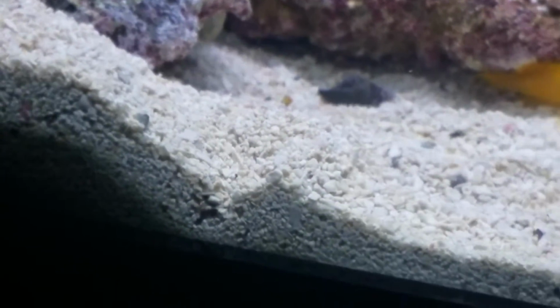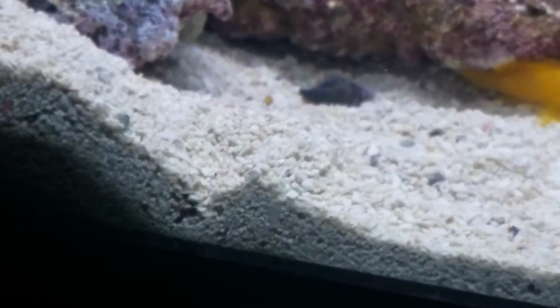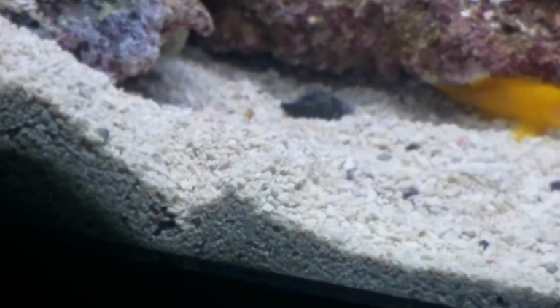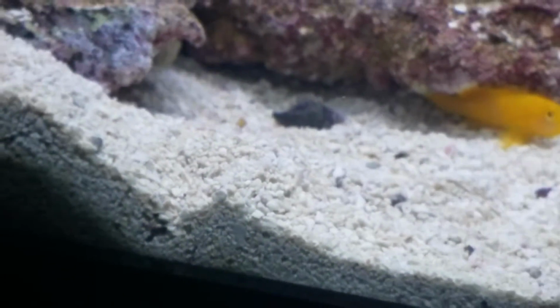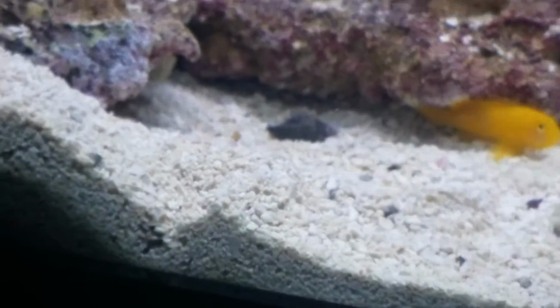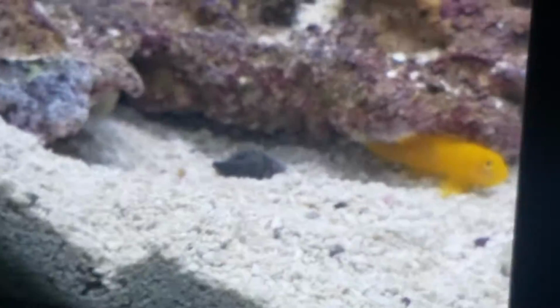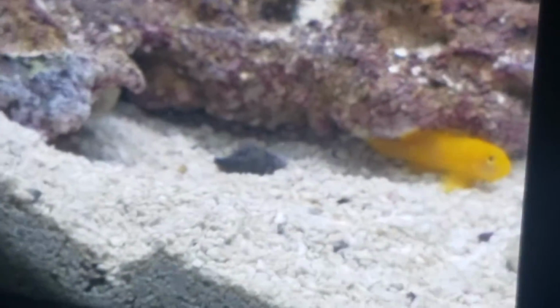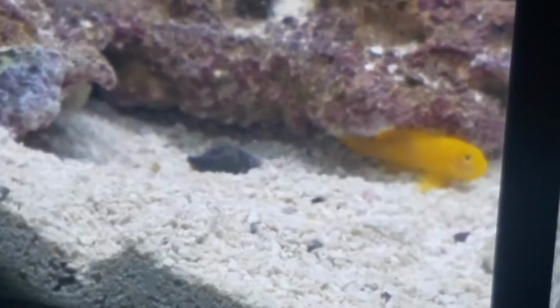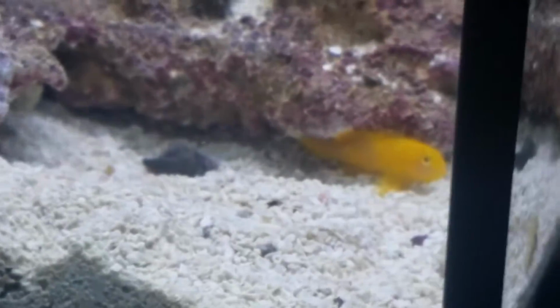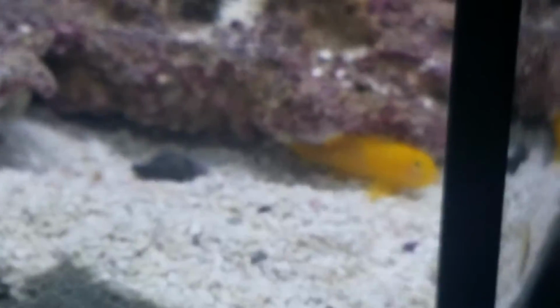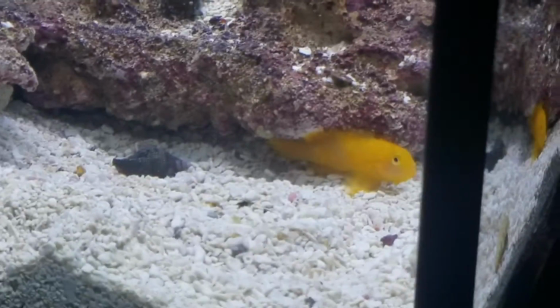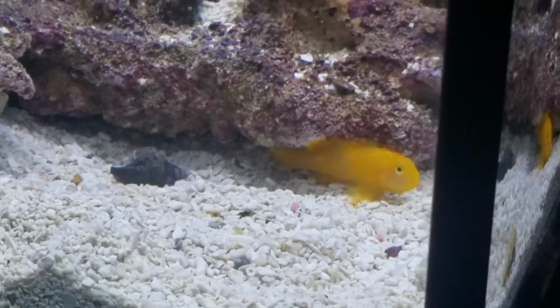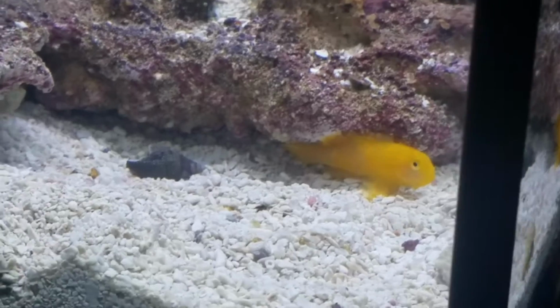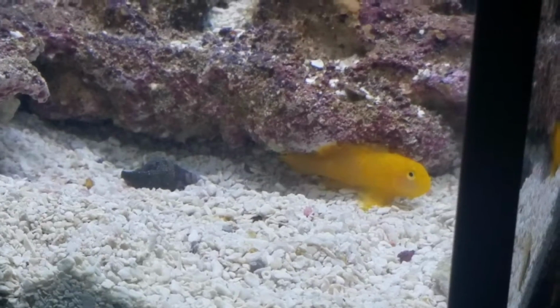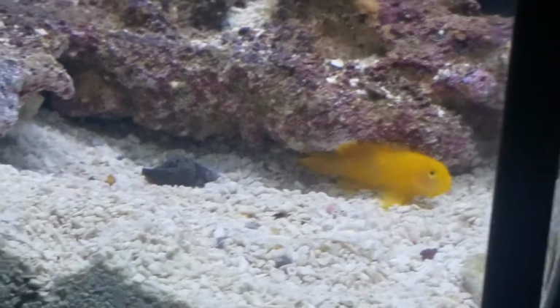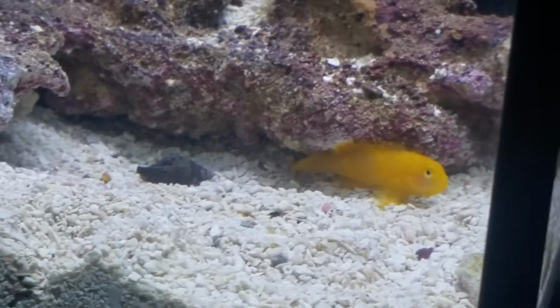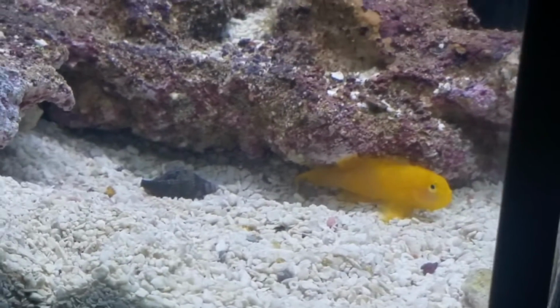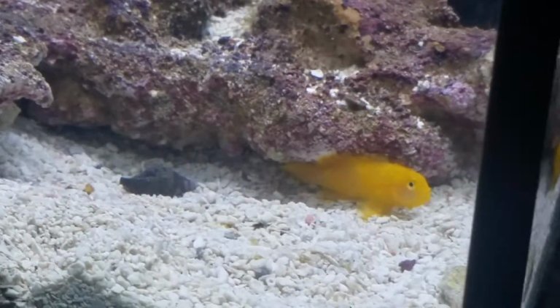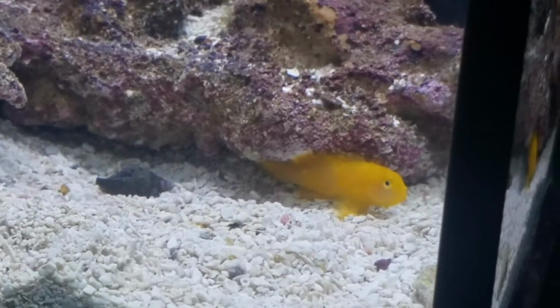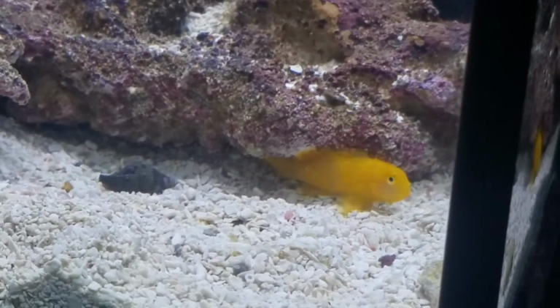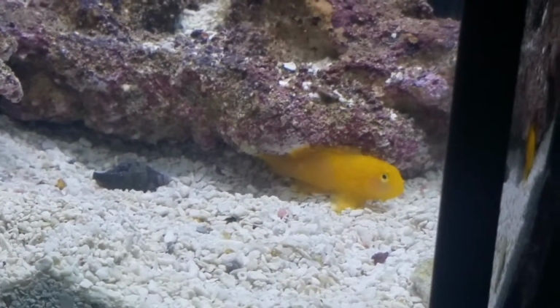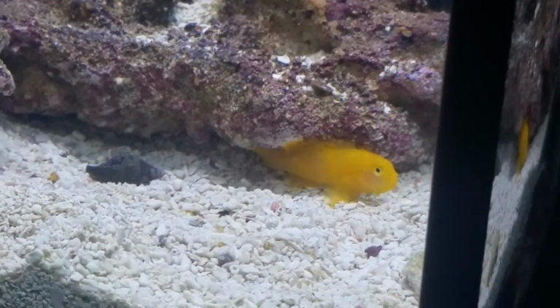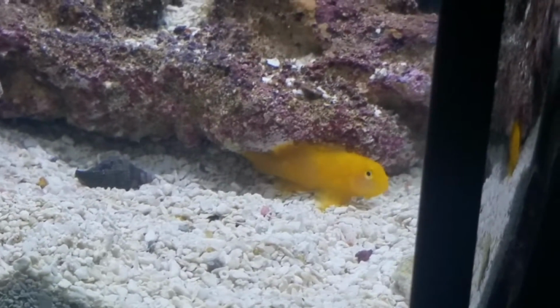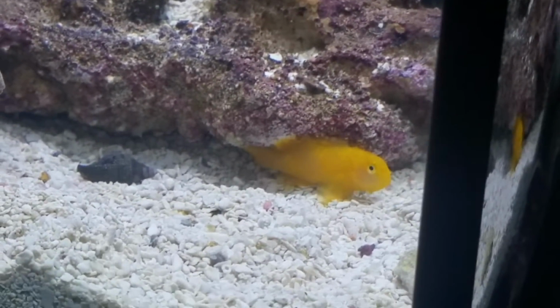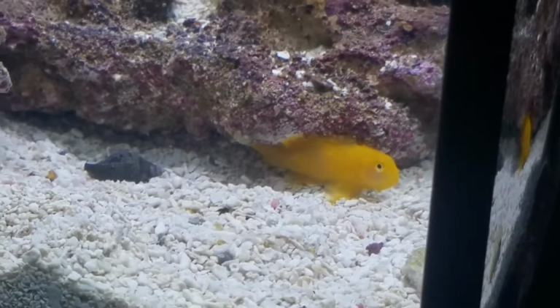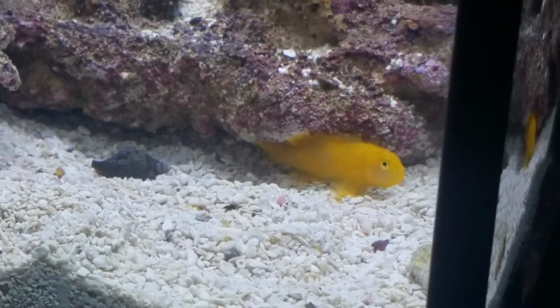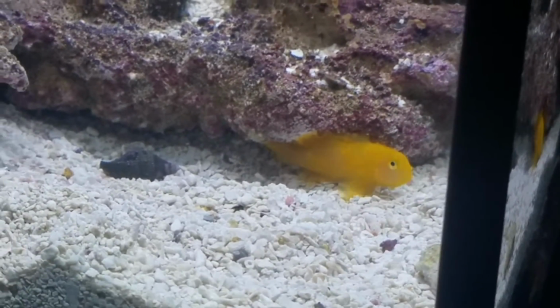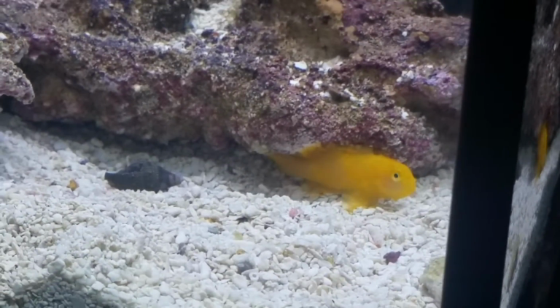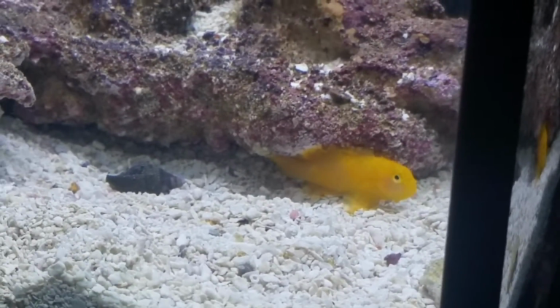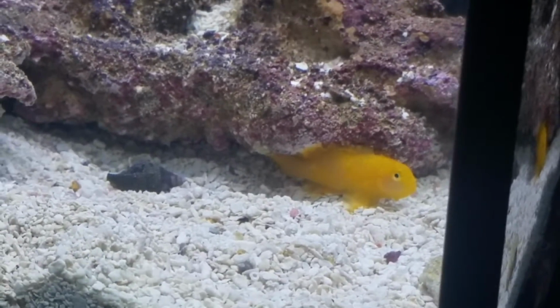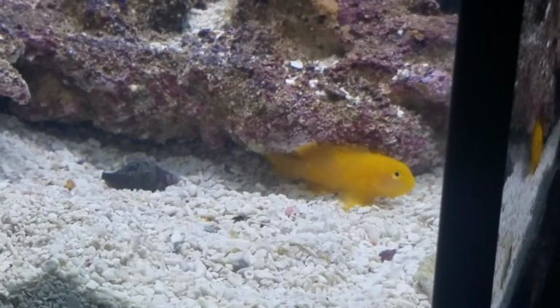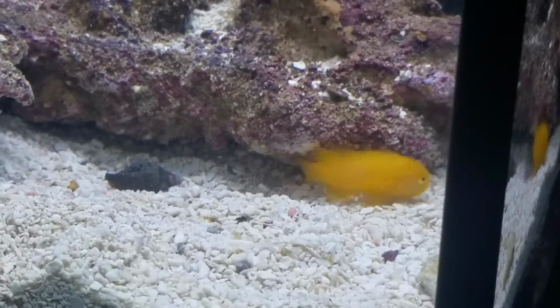So in case you're watching this video for the first time, this is a 2.6 gallon Pico saltwater tank. That's a Fluval Spec 3.